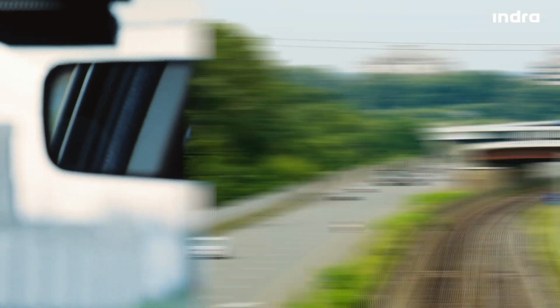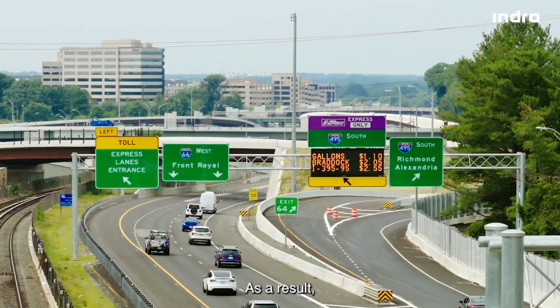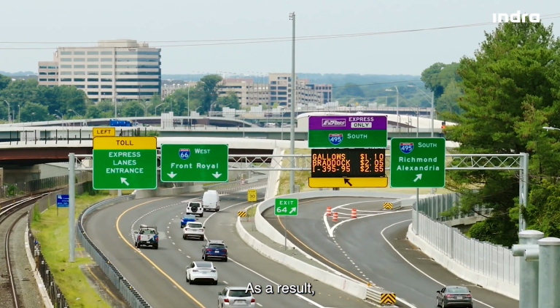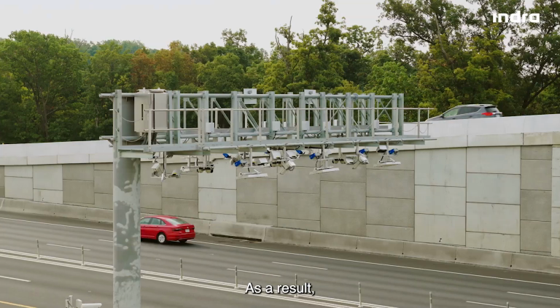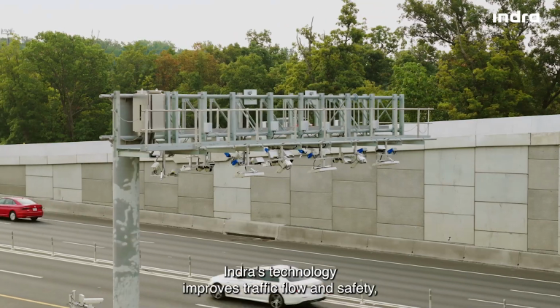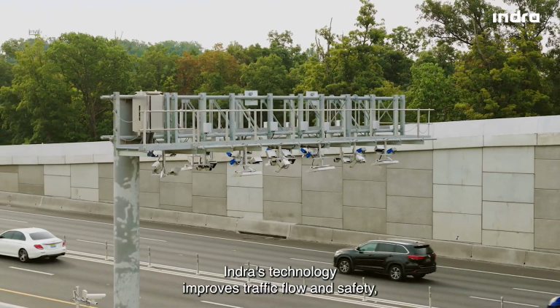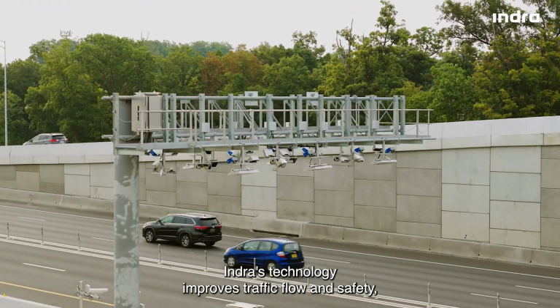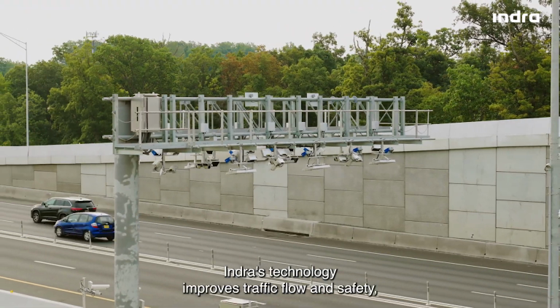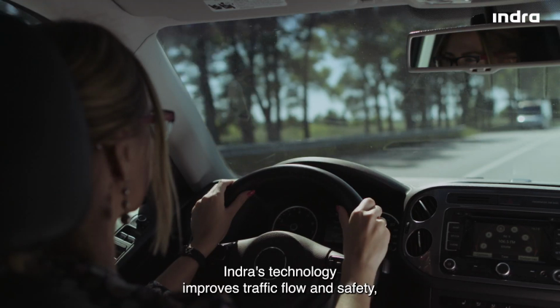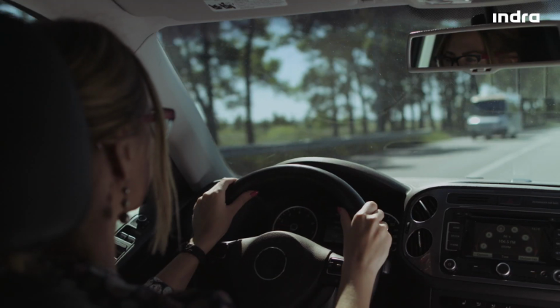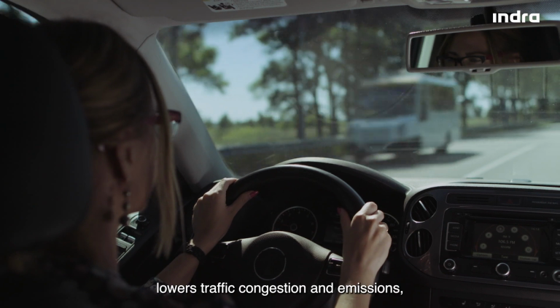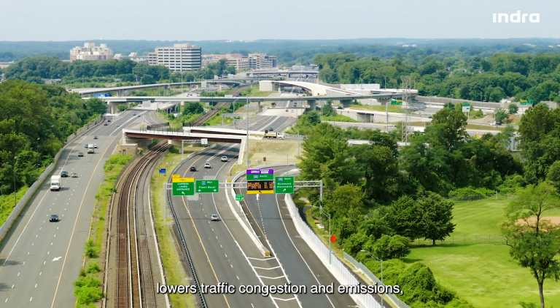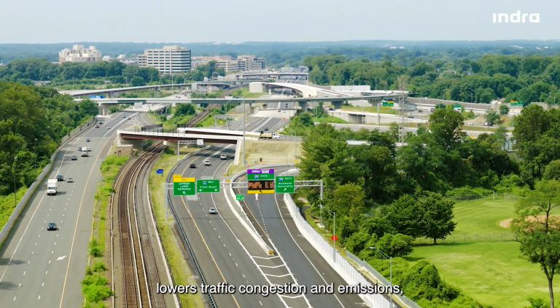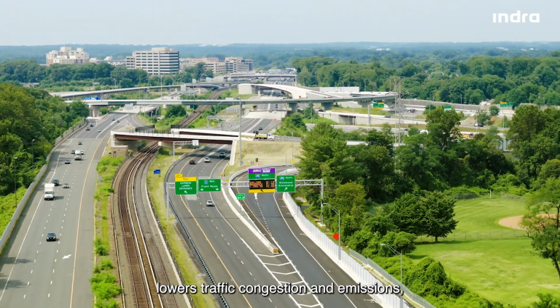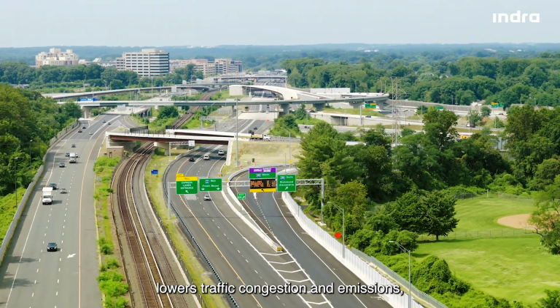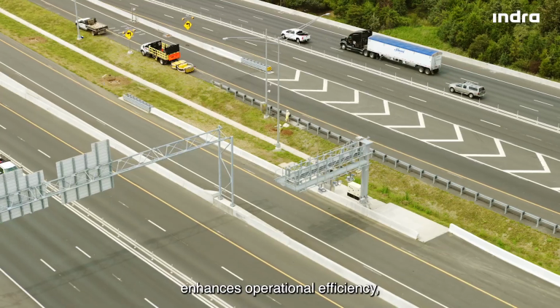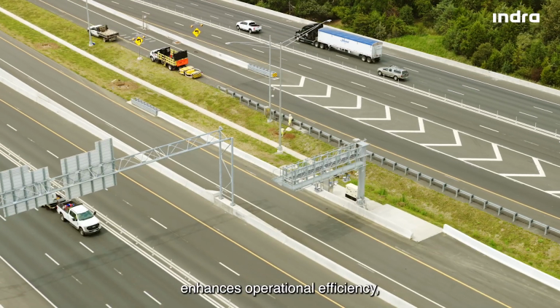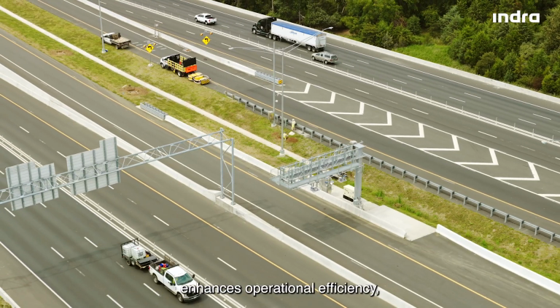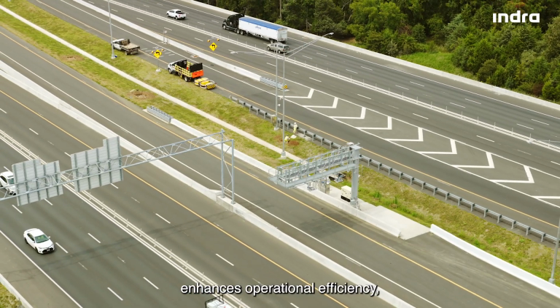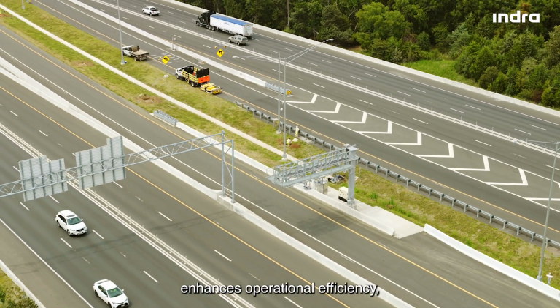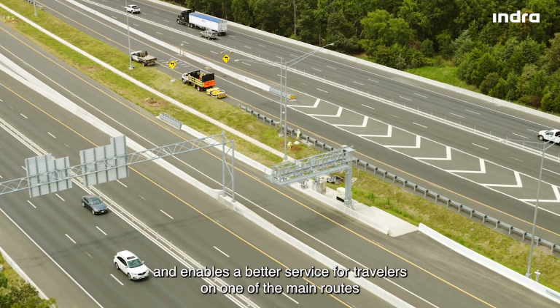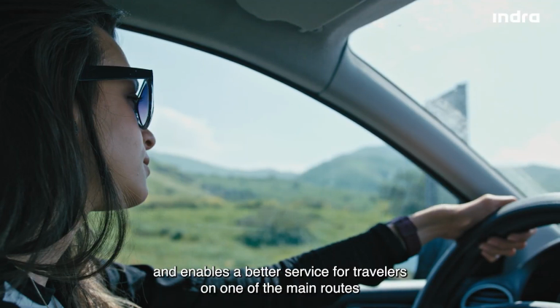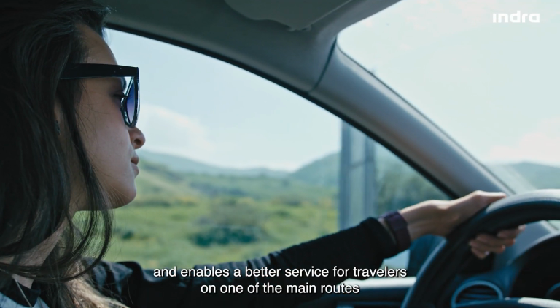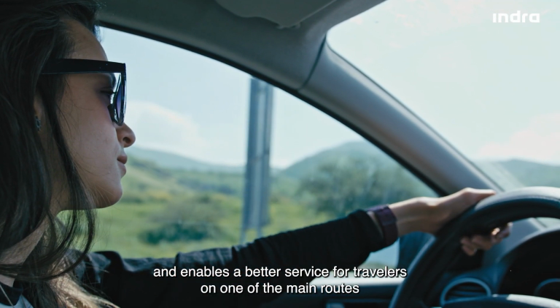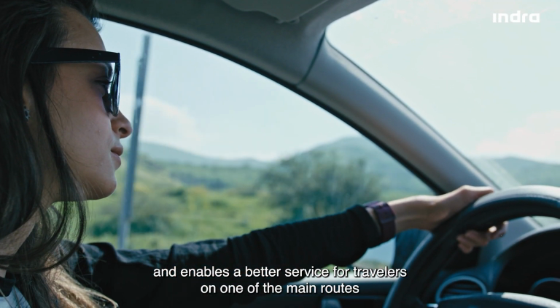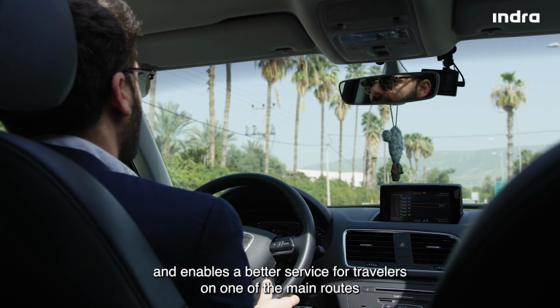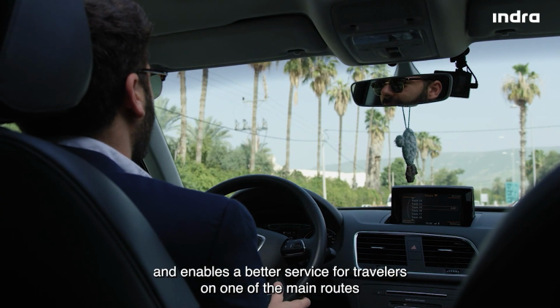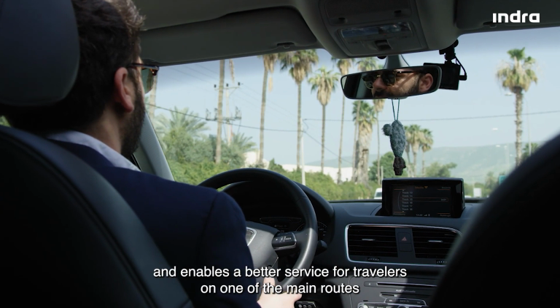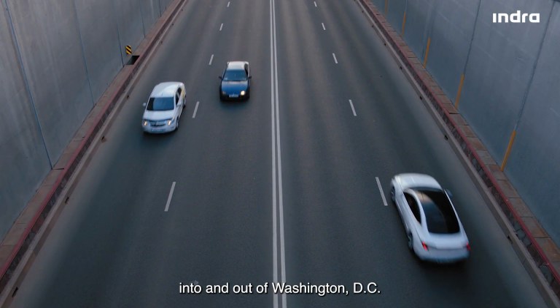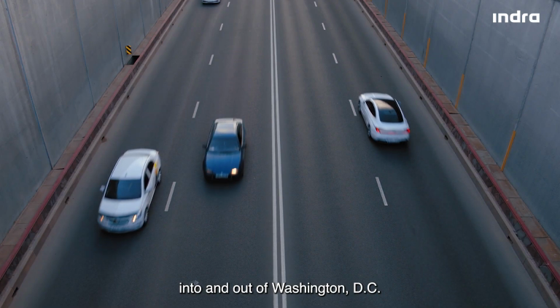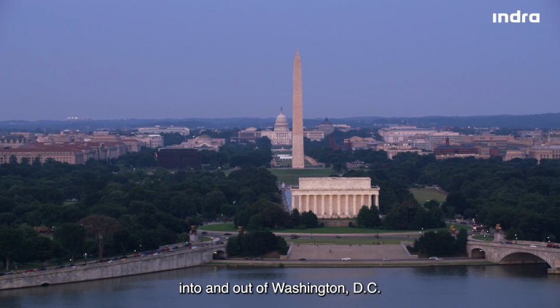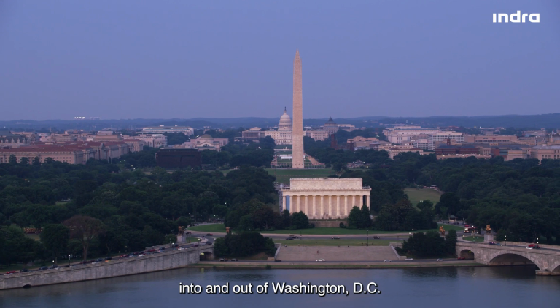As a result, Indra's technology improves traffic flow and safety, lowers traffic congestion and emissions, enhances operational efficiency, and enables a better service for travelers on one of the main routes into and out of Washington, D.C.